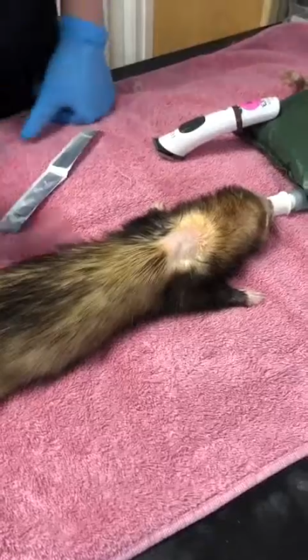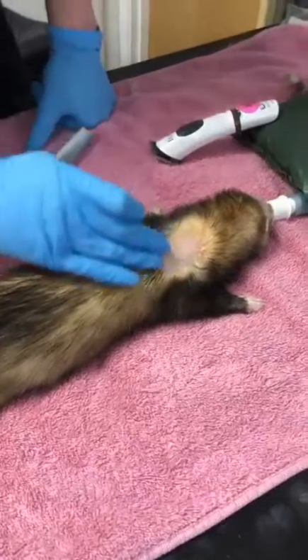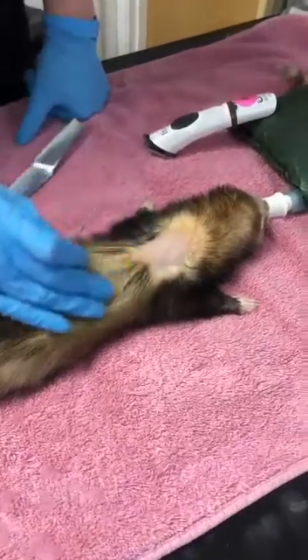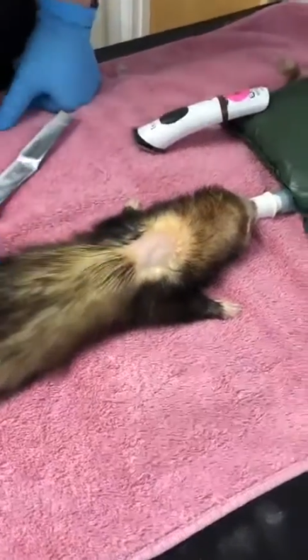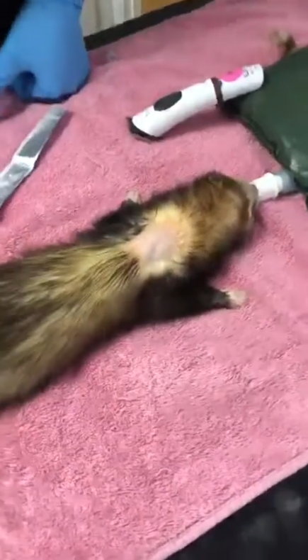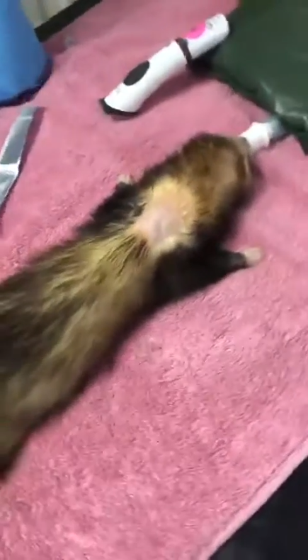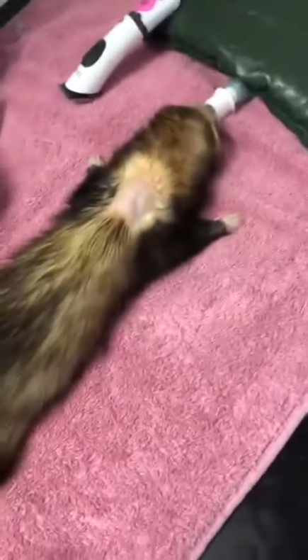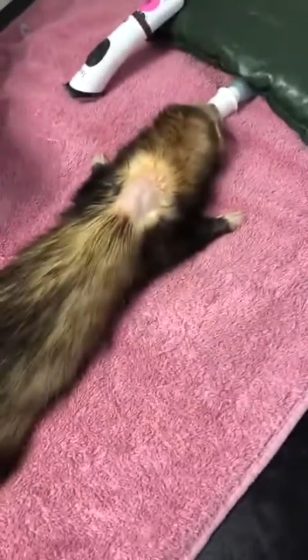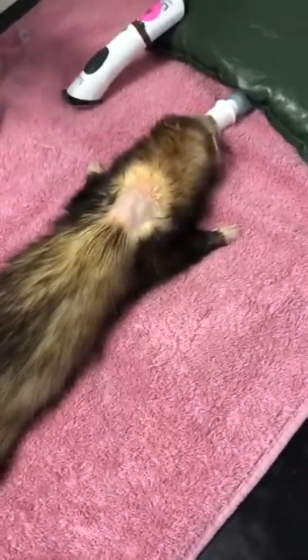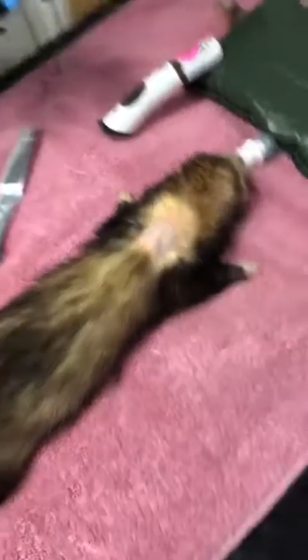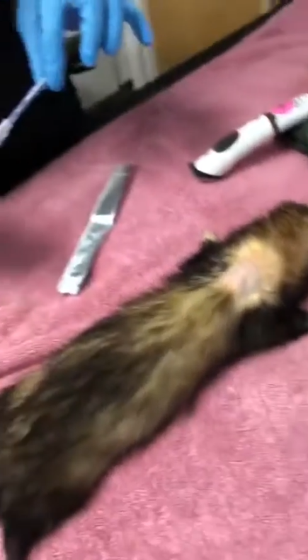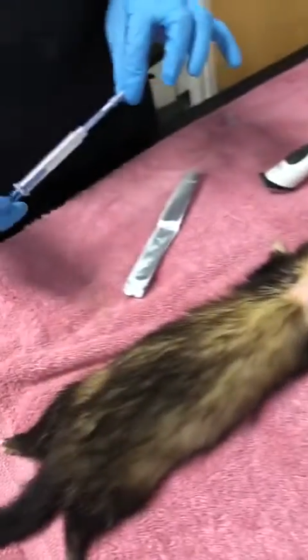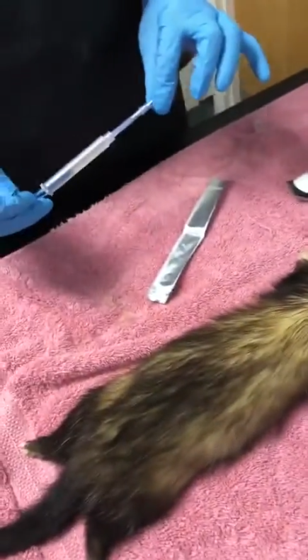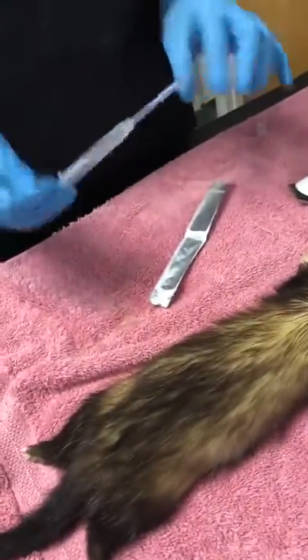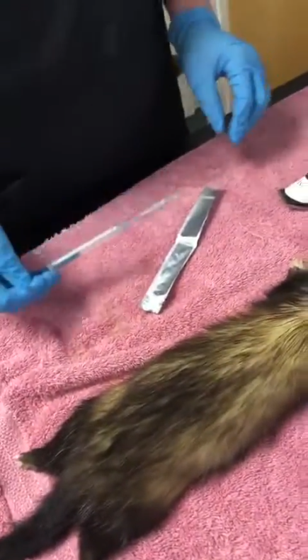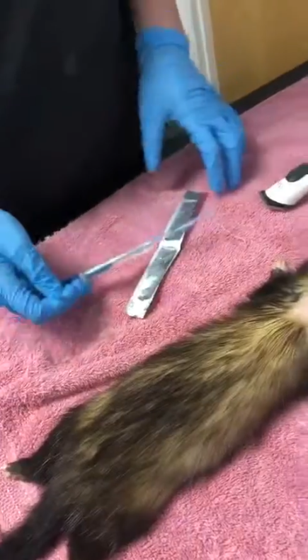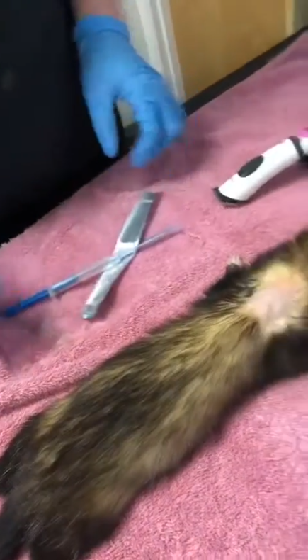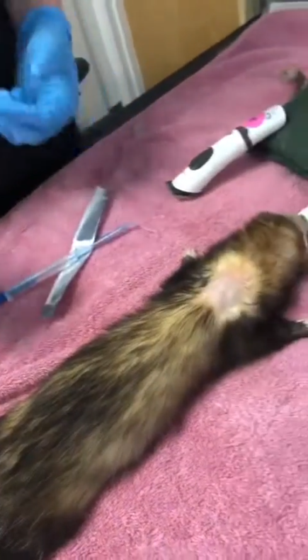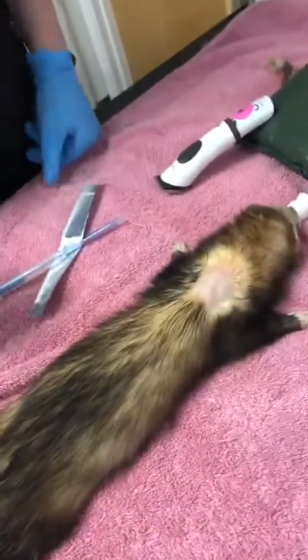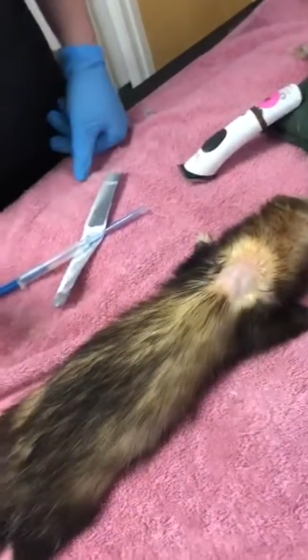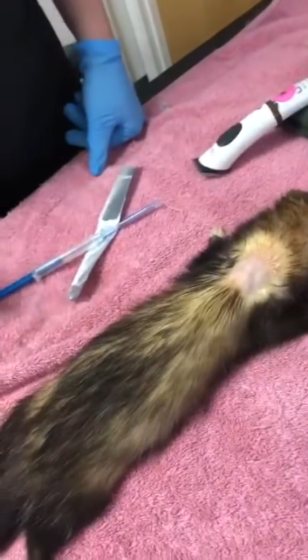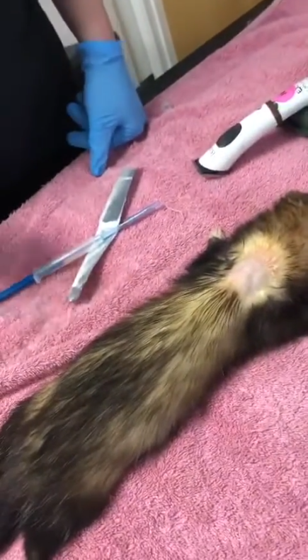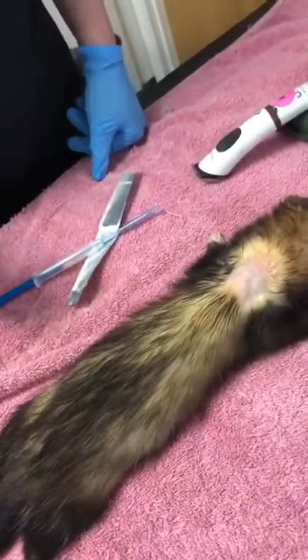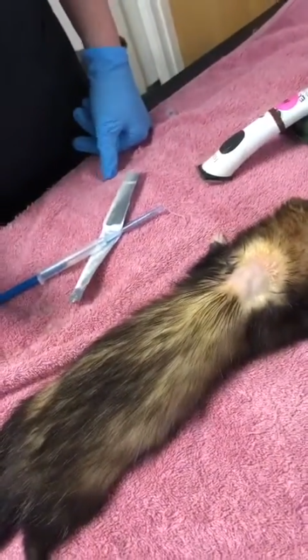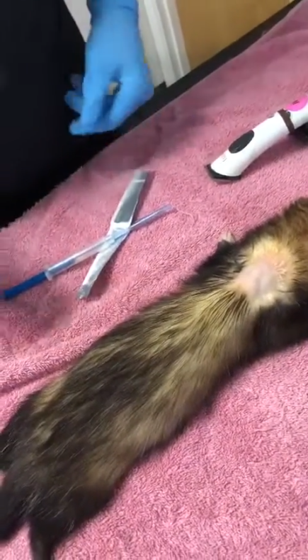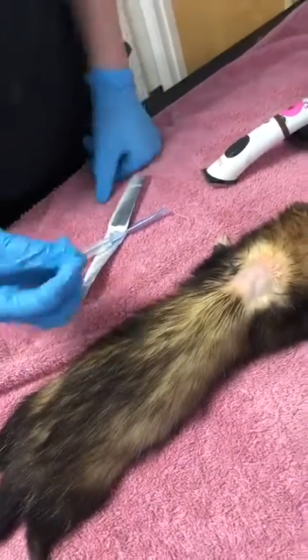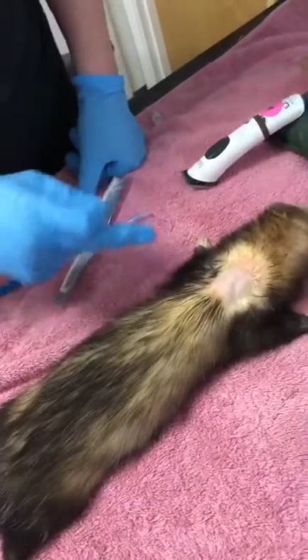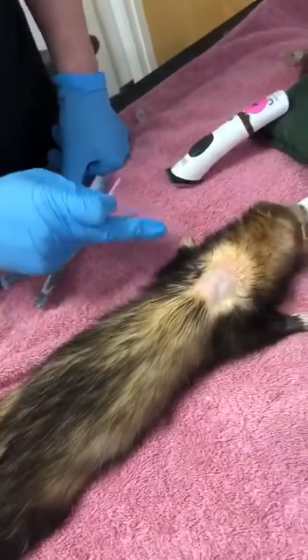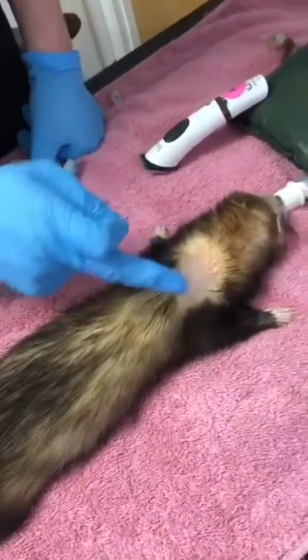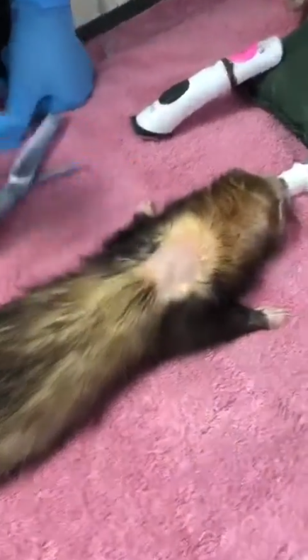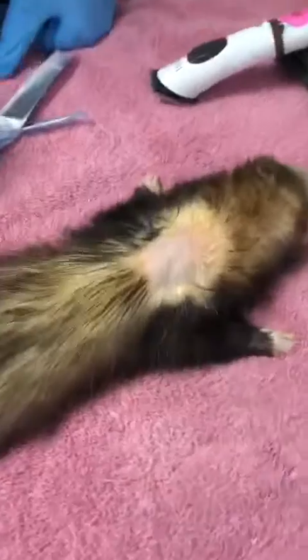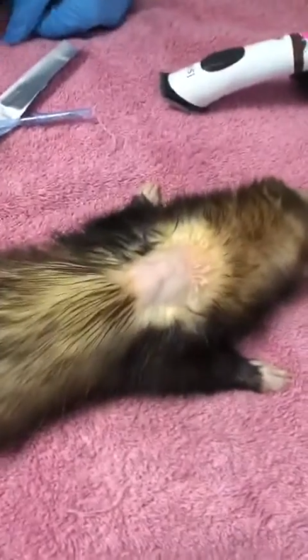Today we are going to be placing a Suprelorin implant in a female ferret to bring her out of season and prevent her from getting pregnant. What I do is clip and clean a small area around about her shoulder blade area.